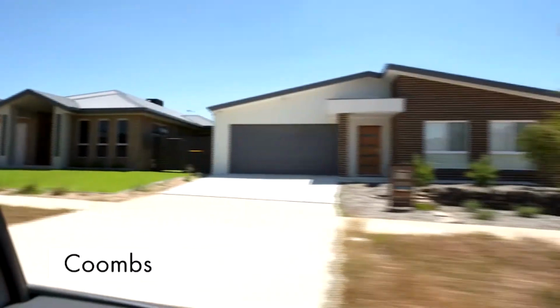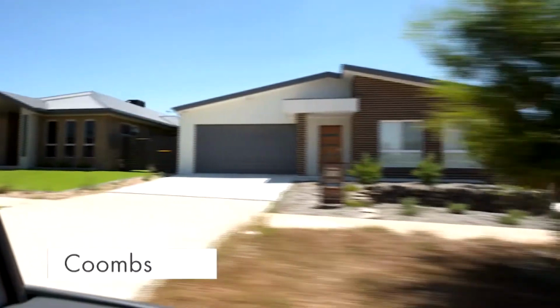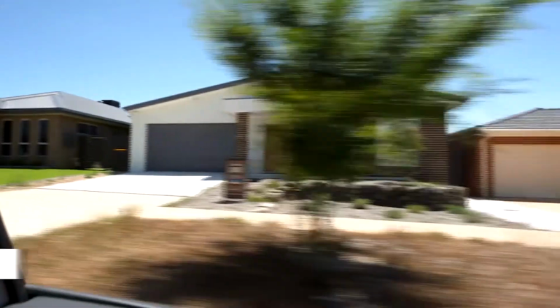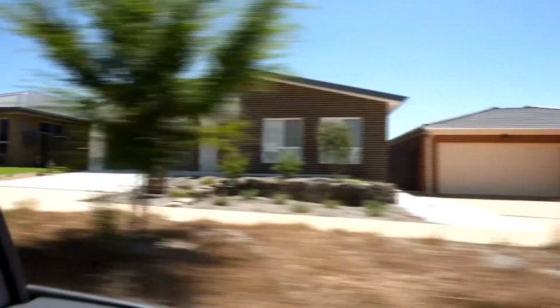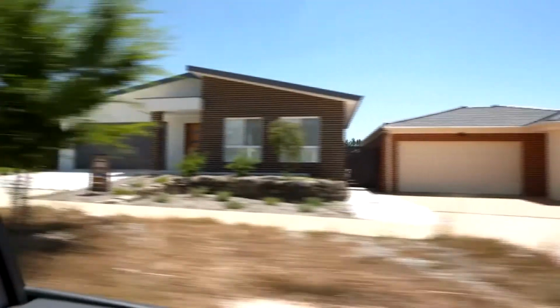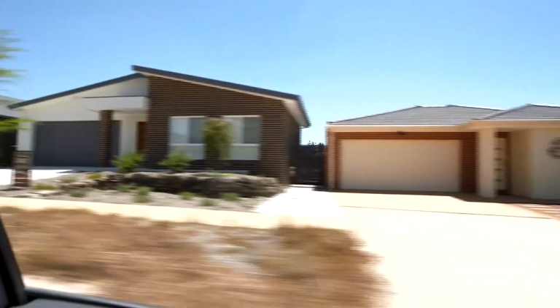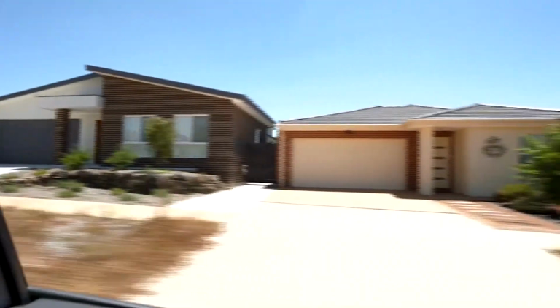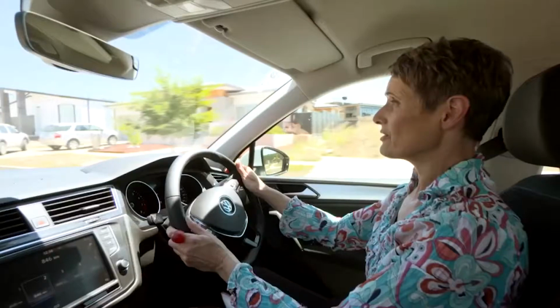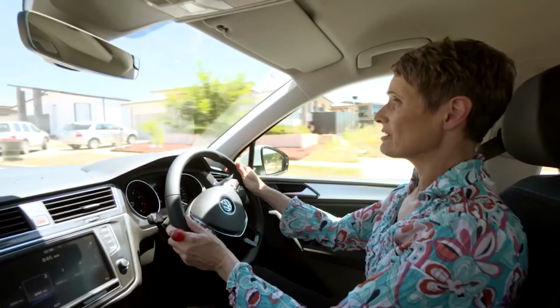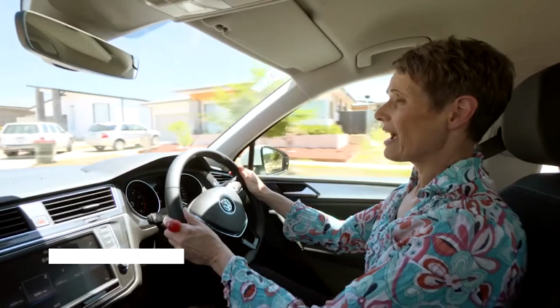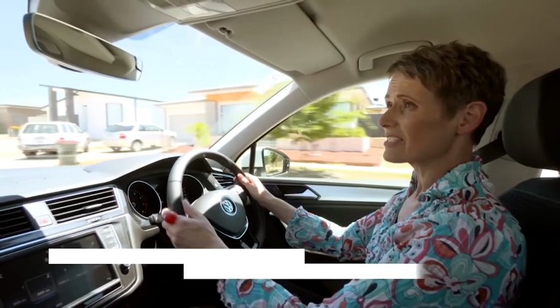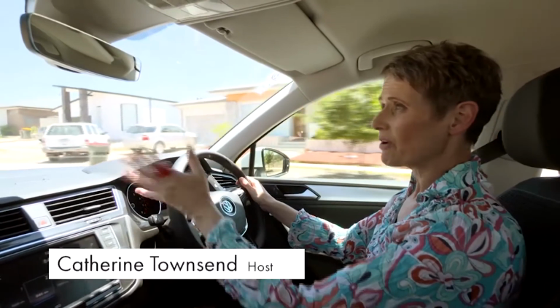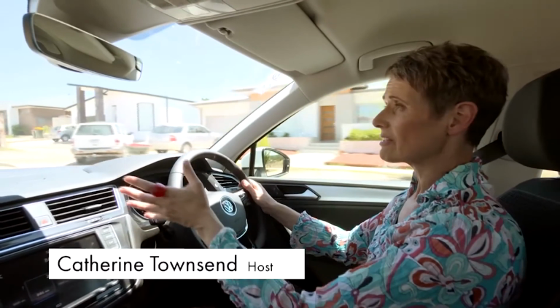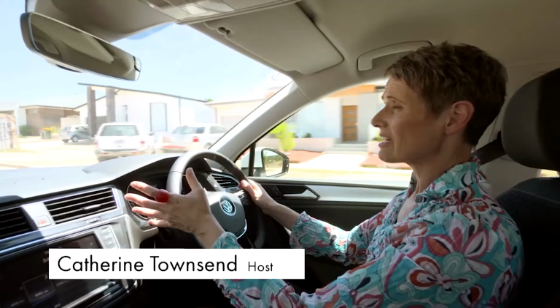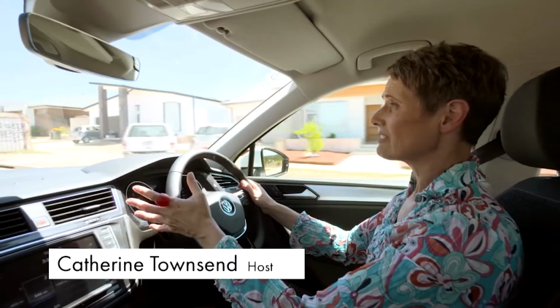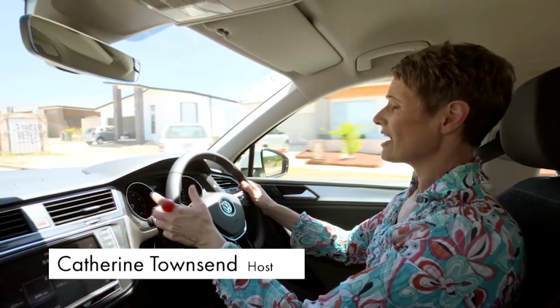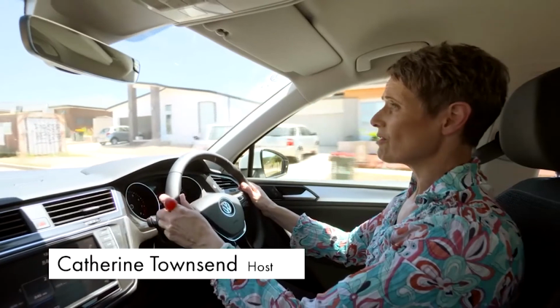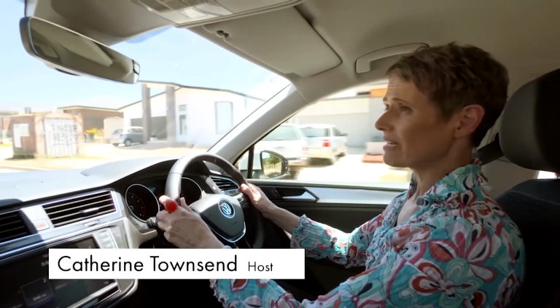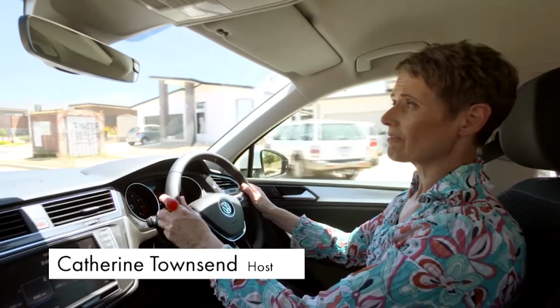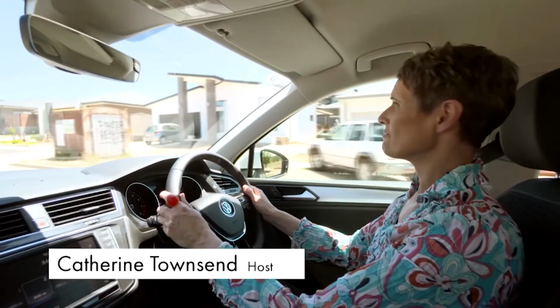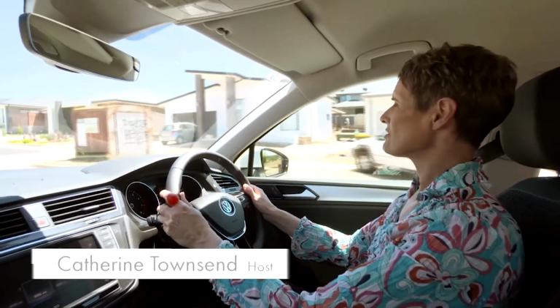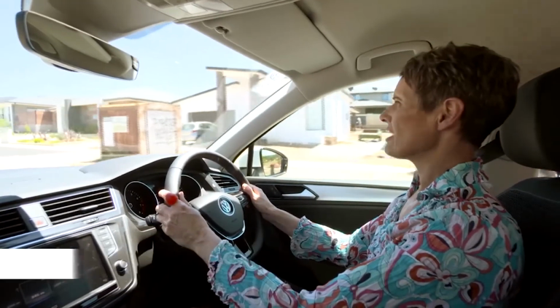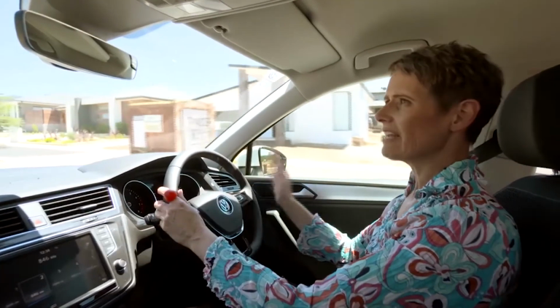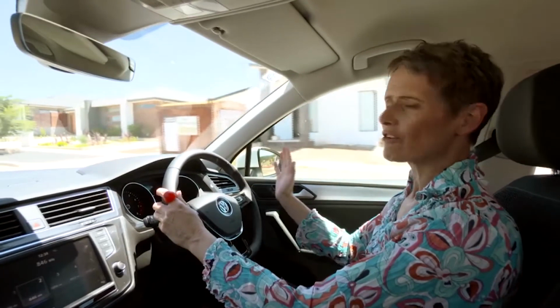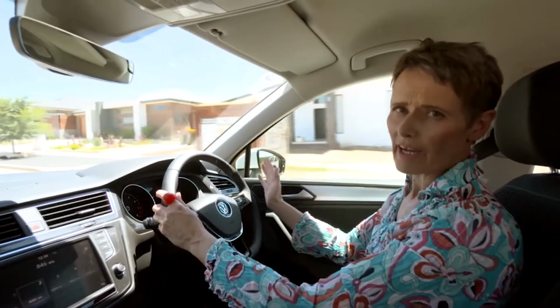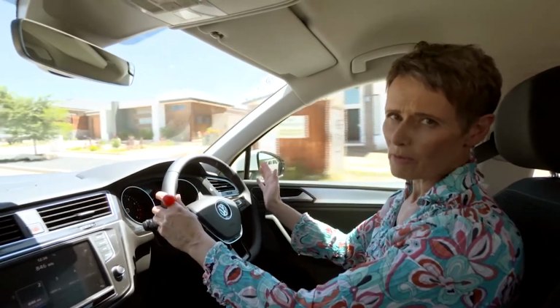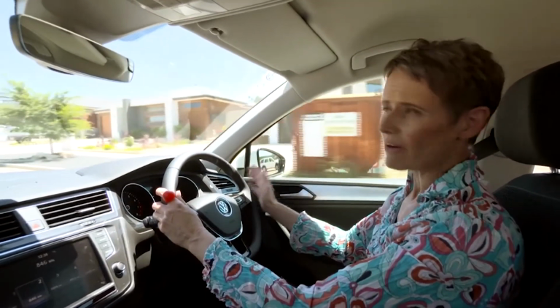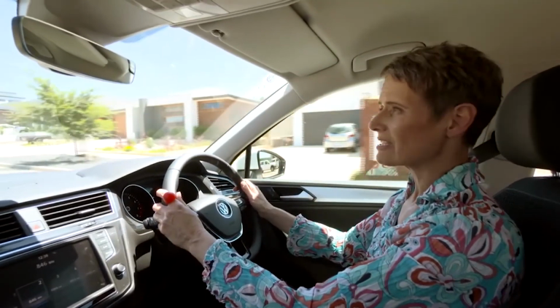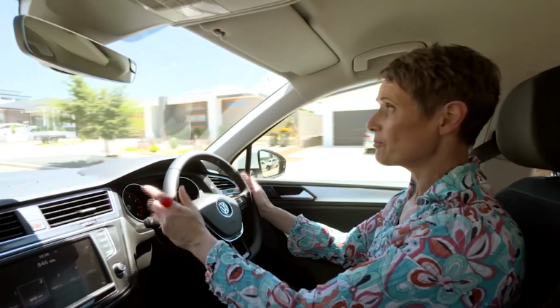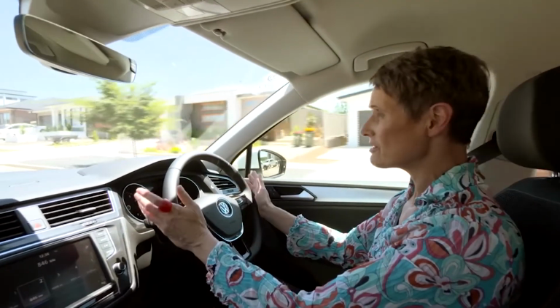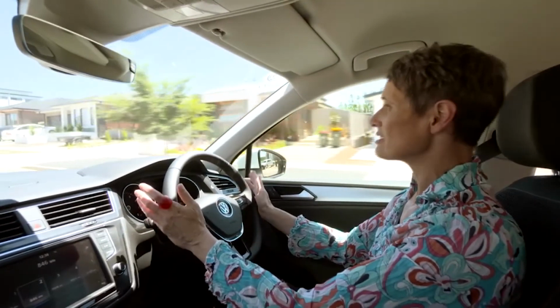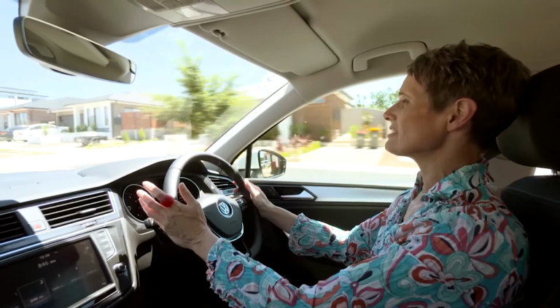New suburbs like this are mass-produced, houses plonked on the site and rolled out at a rate of knots. And in that conveyor belt process, opportunities are missed.